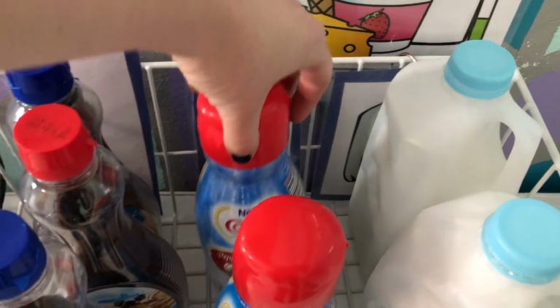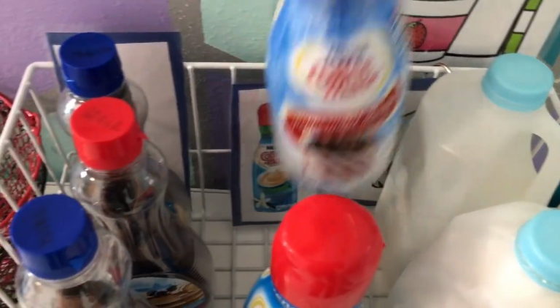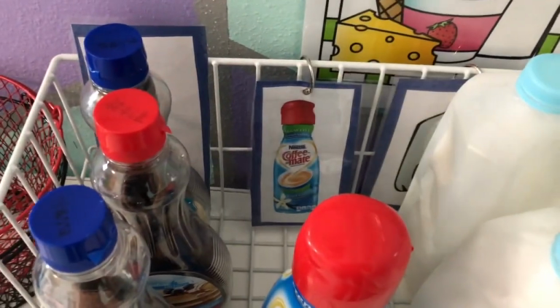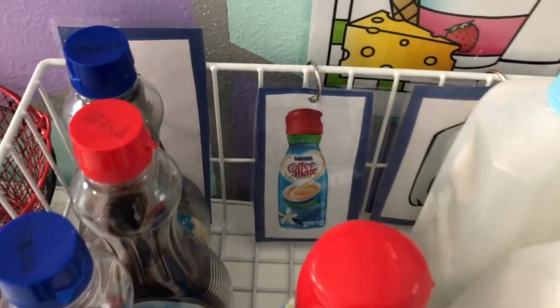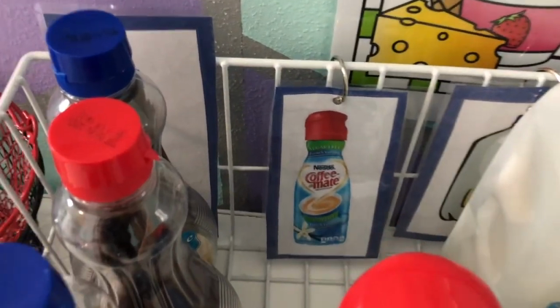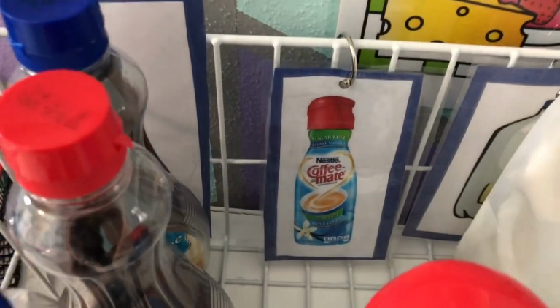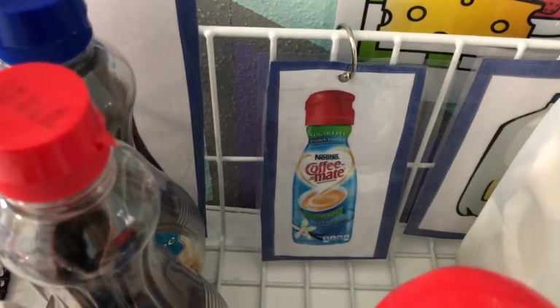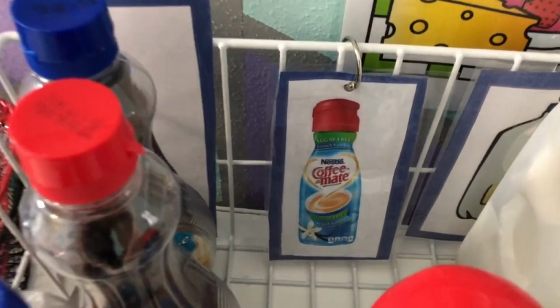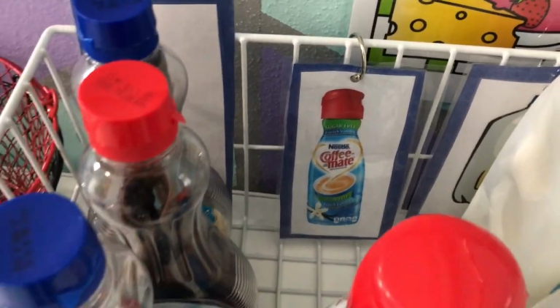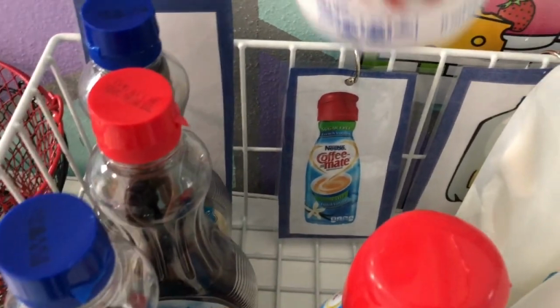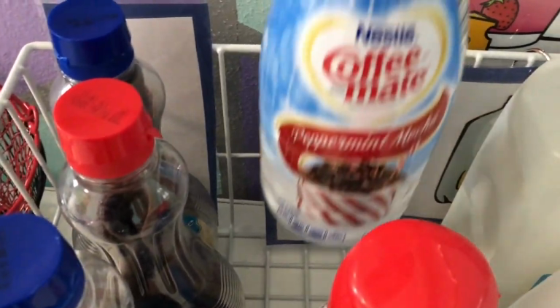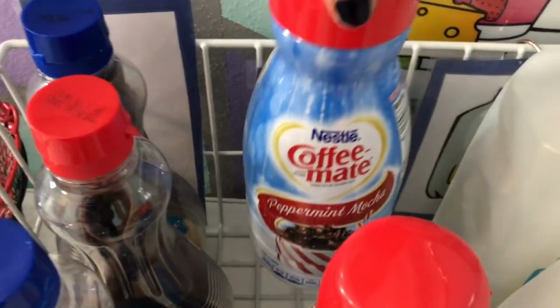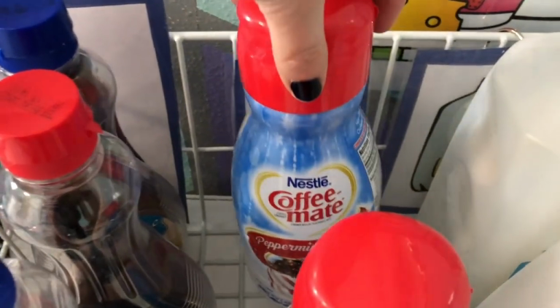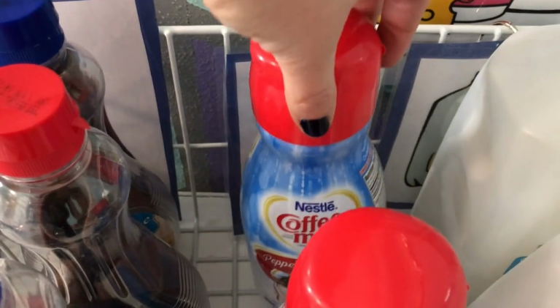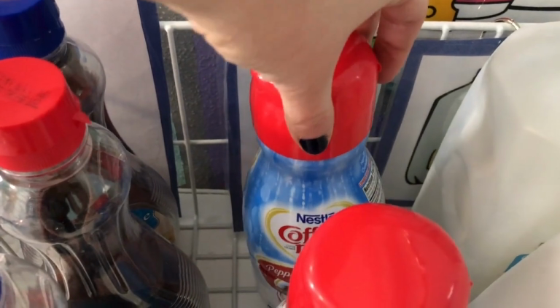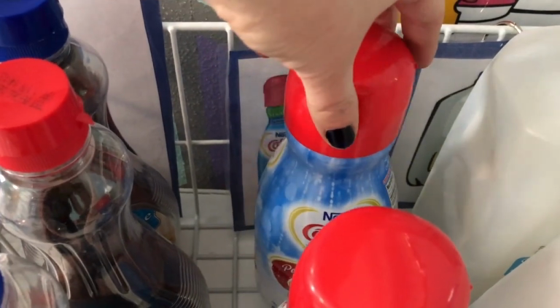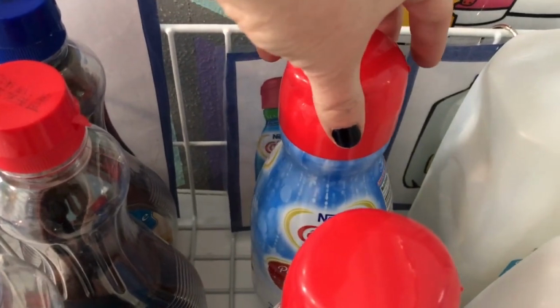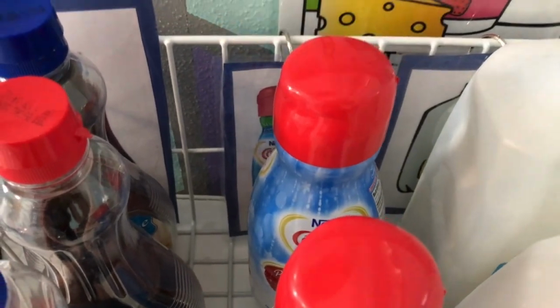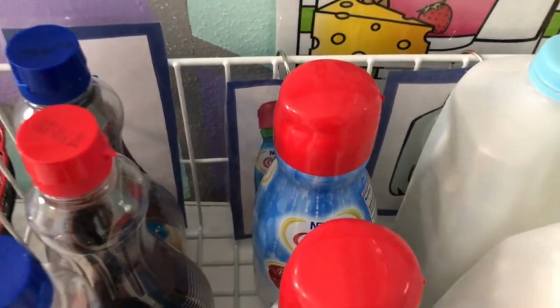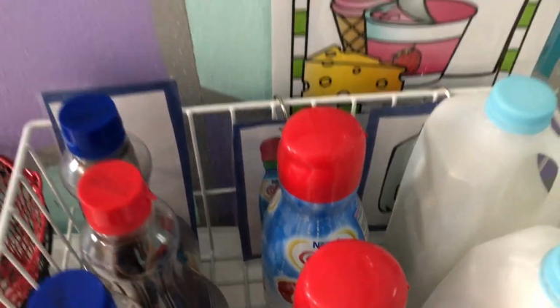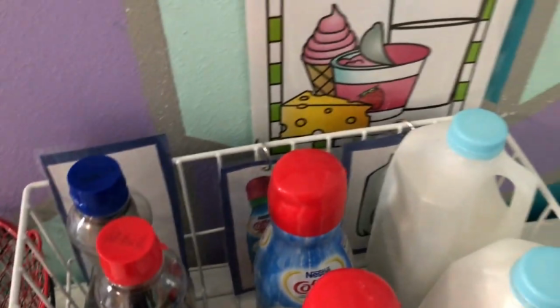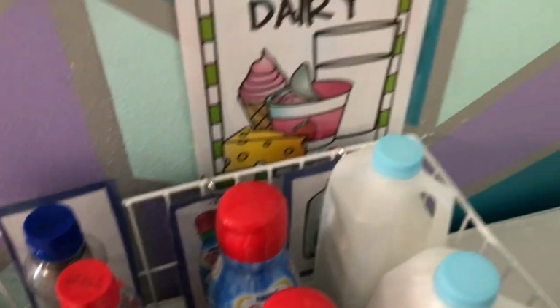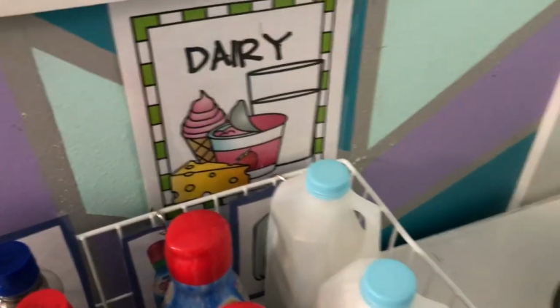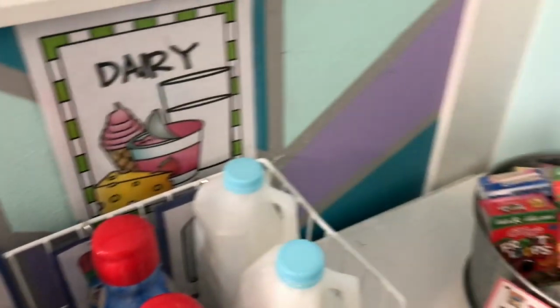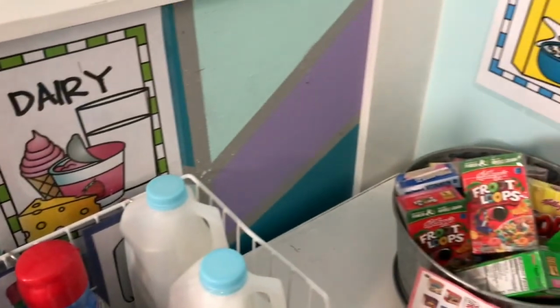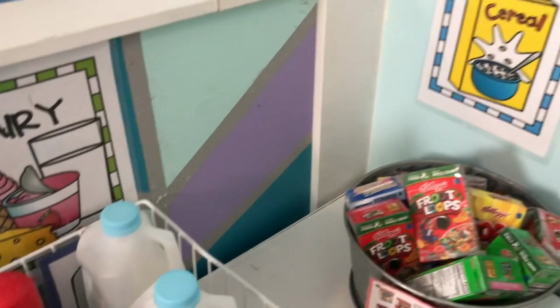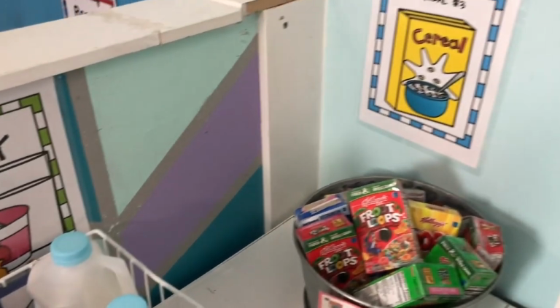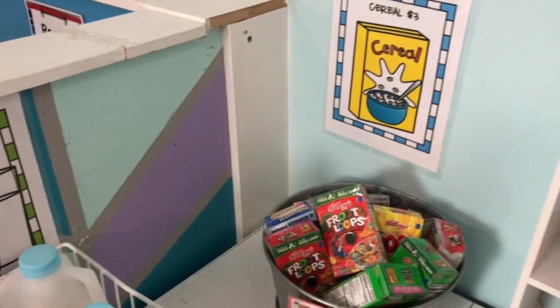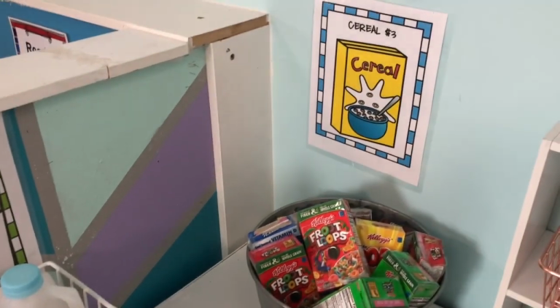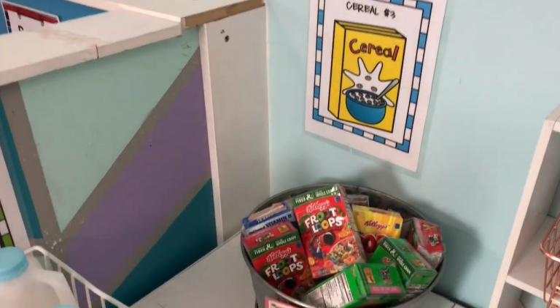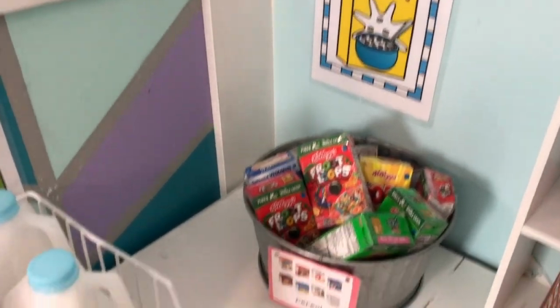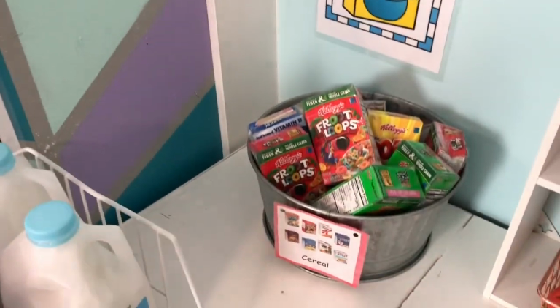I also add a label behind each thing so the kids know where to put things back. These are just attached with little binder rings. I put more detail as to how I make my labels in my laundry room video — I'll put a link down below.